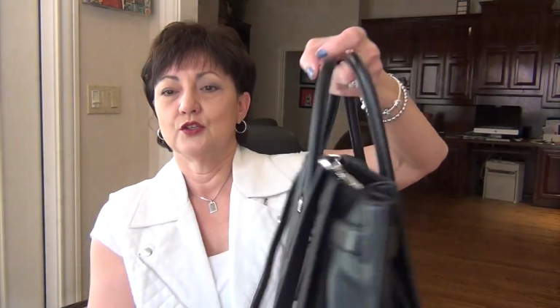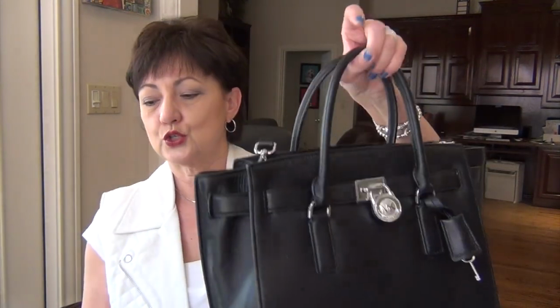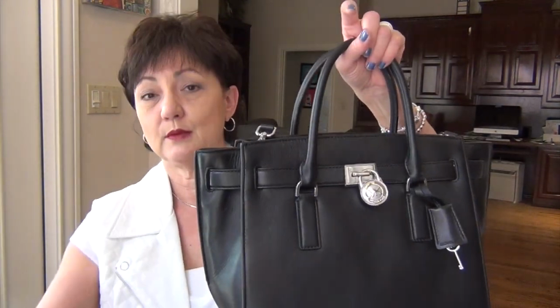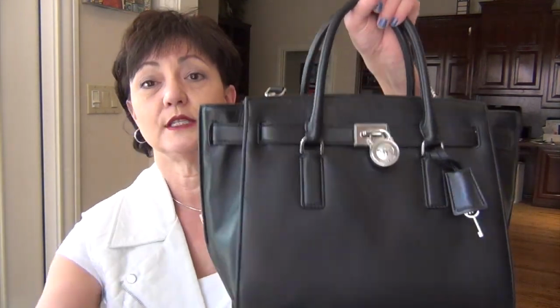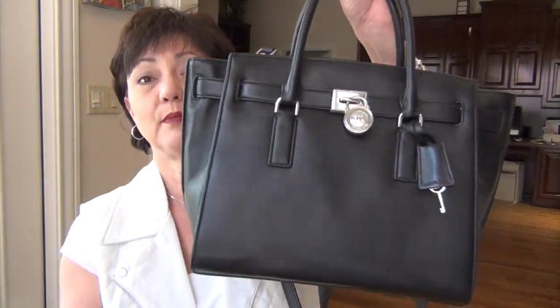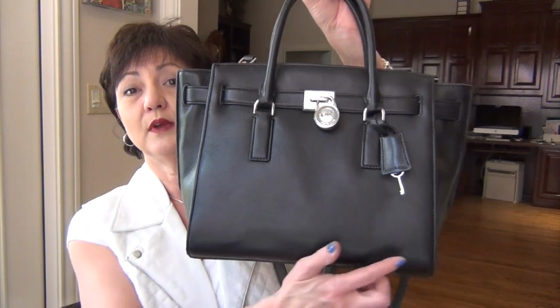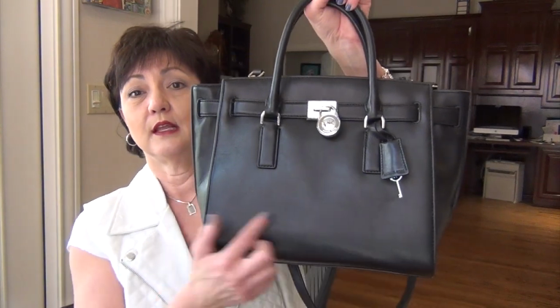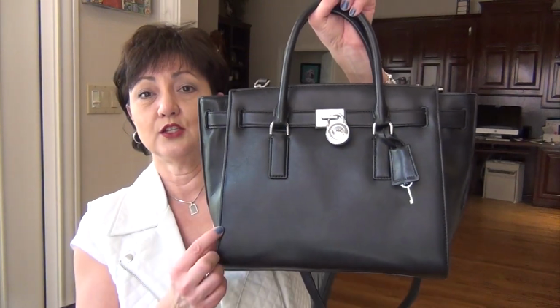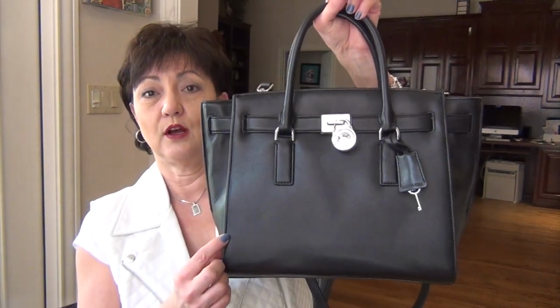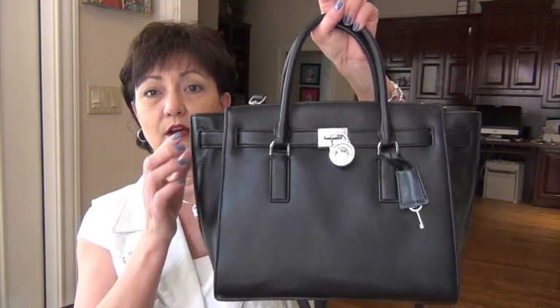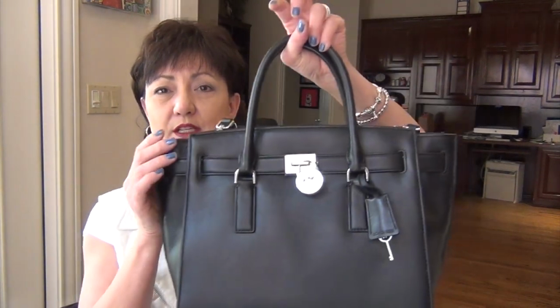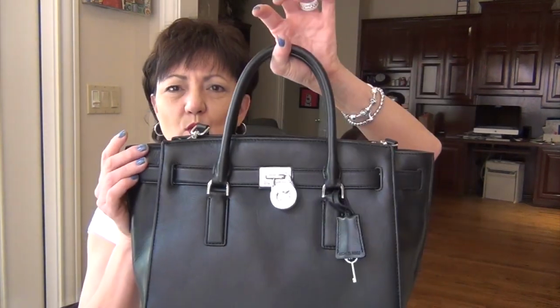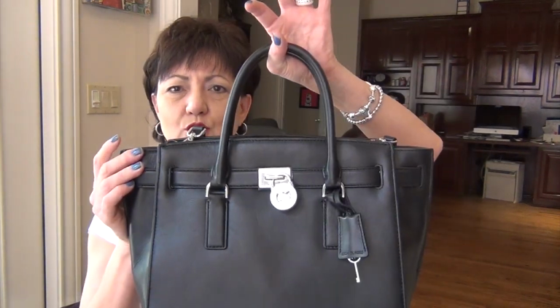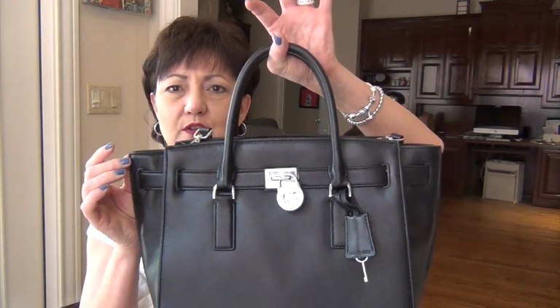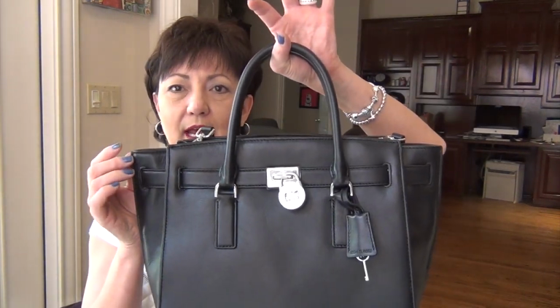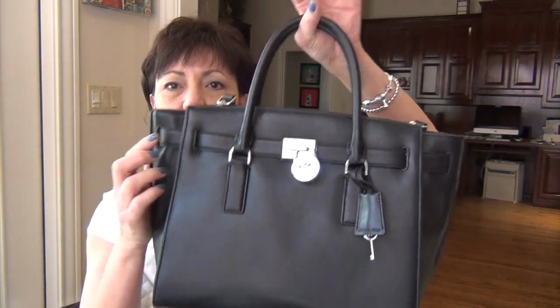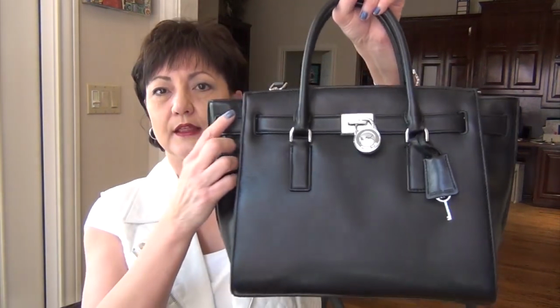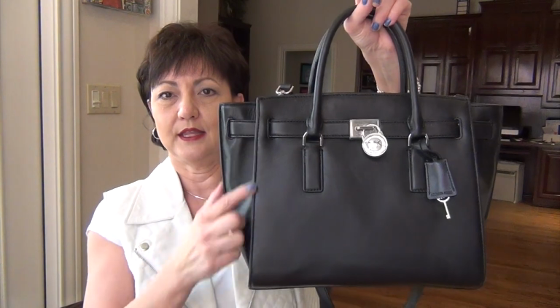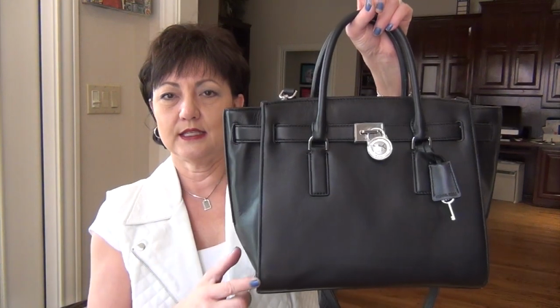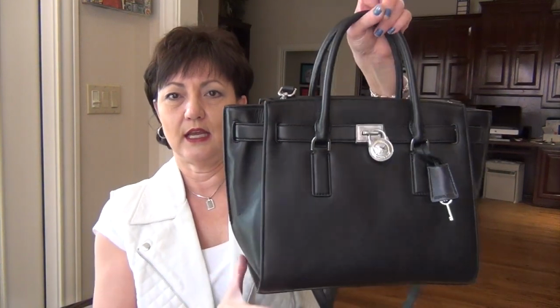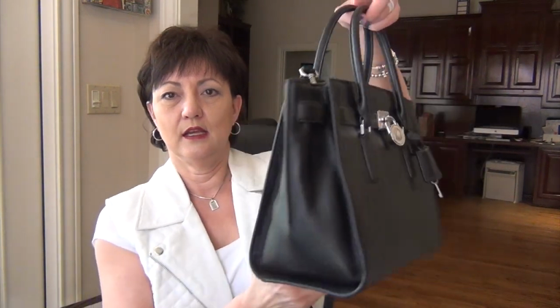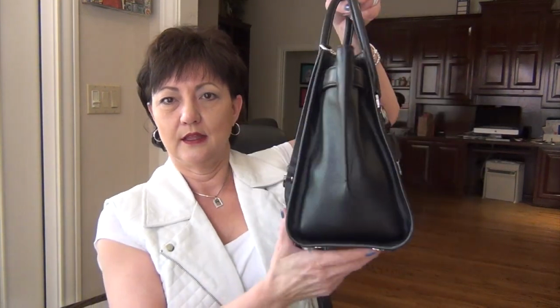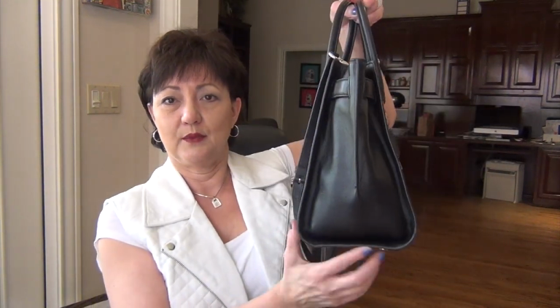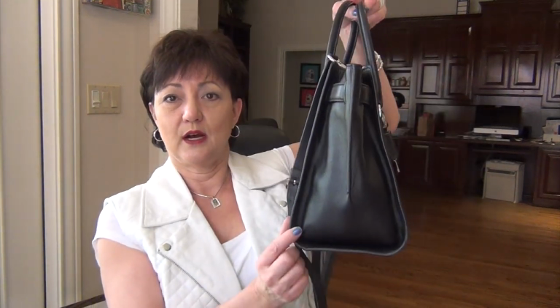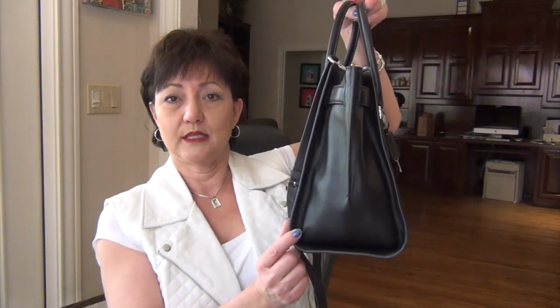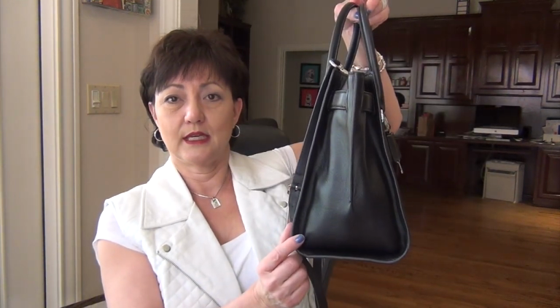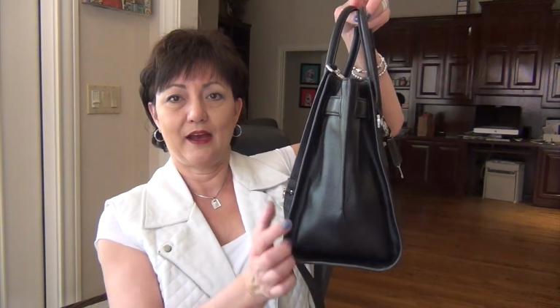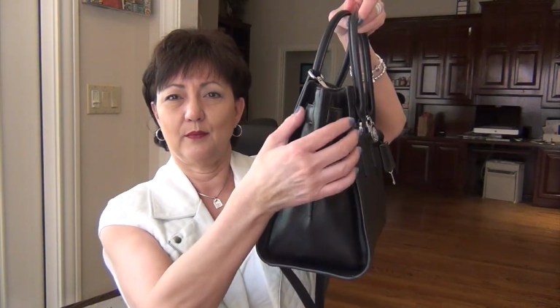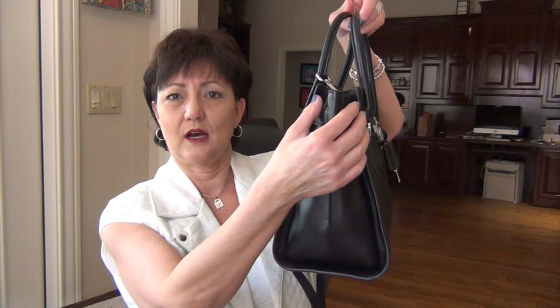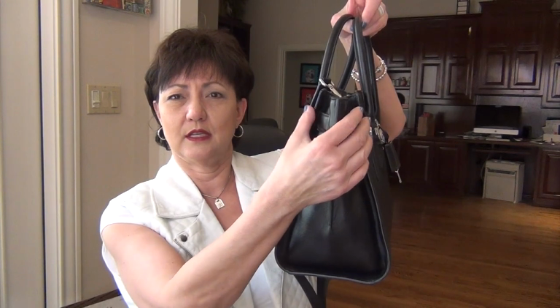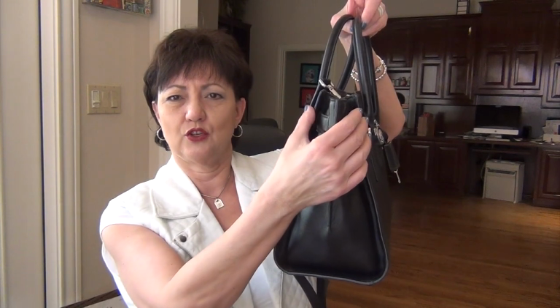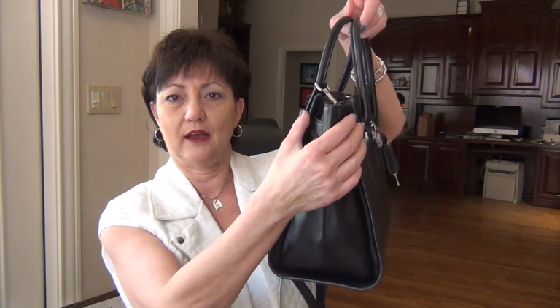Starting with the dimensions: at the bottom the length is 12 inches, and up at the top it widens to about 15 and a half. The height is 10 inches. The depth at the bottom is 6 and a half, and up at the top it's about 2 and a half.